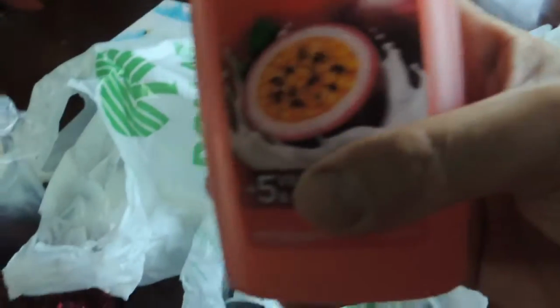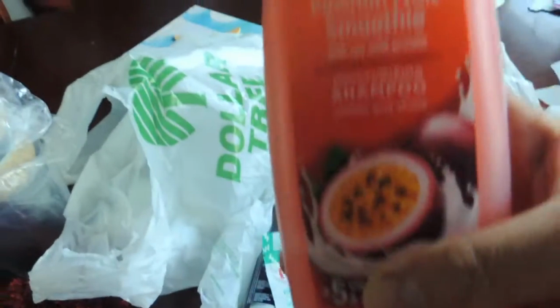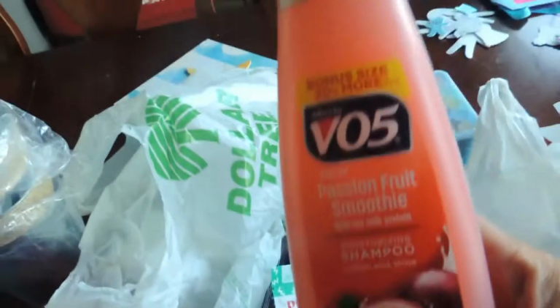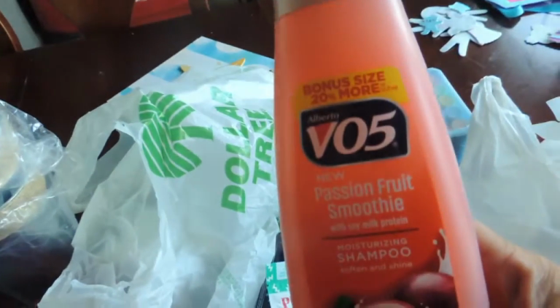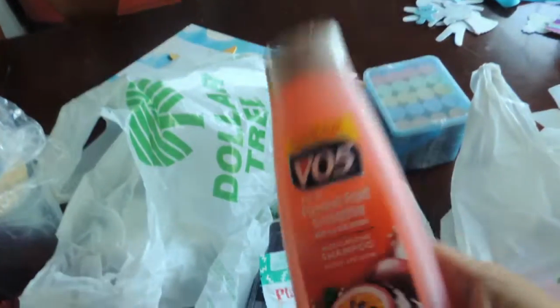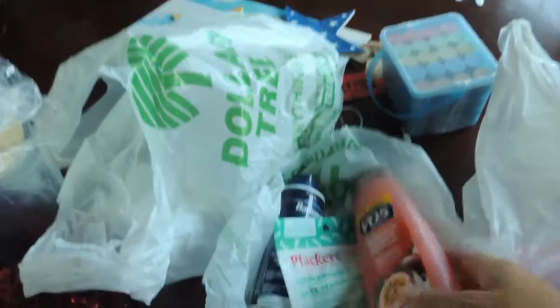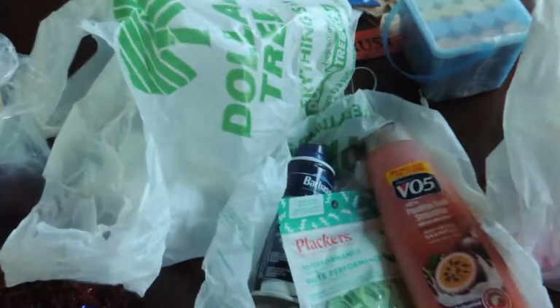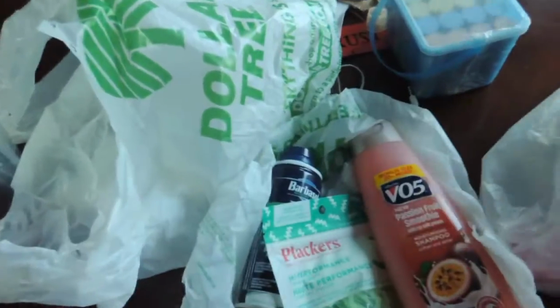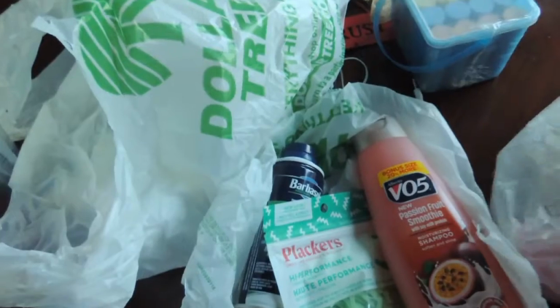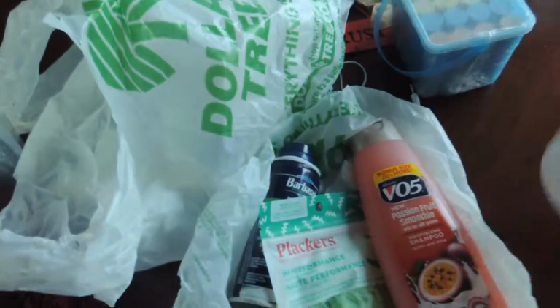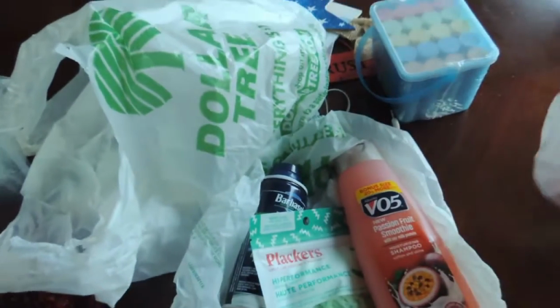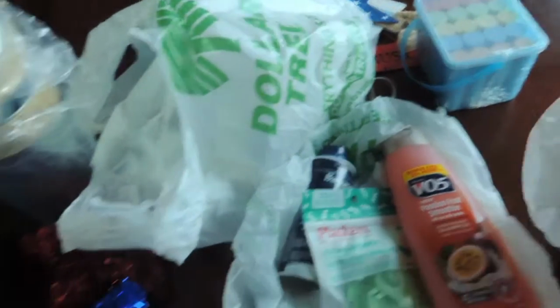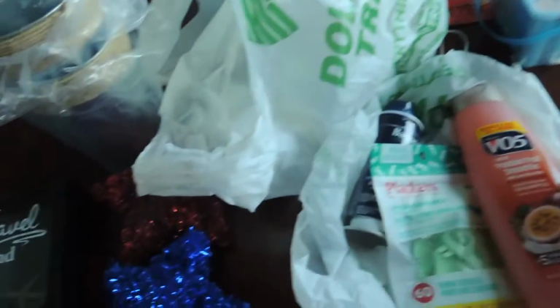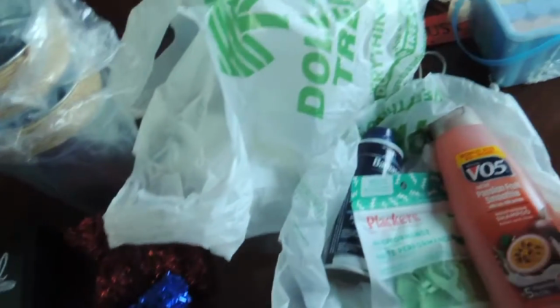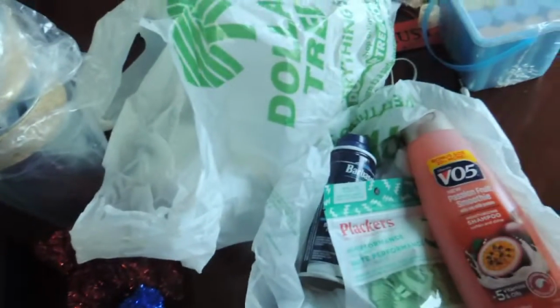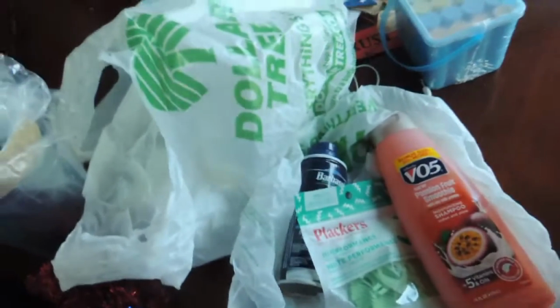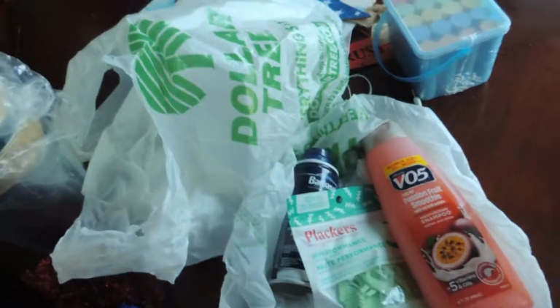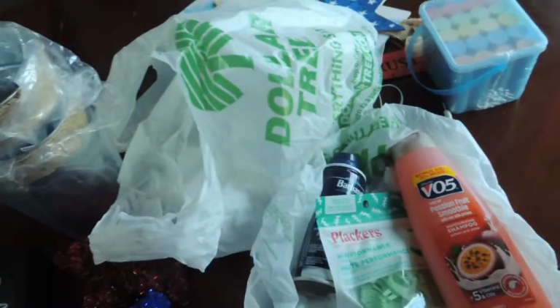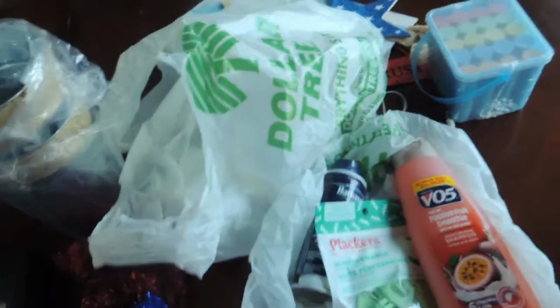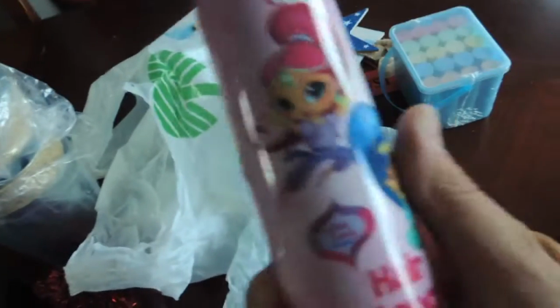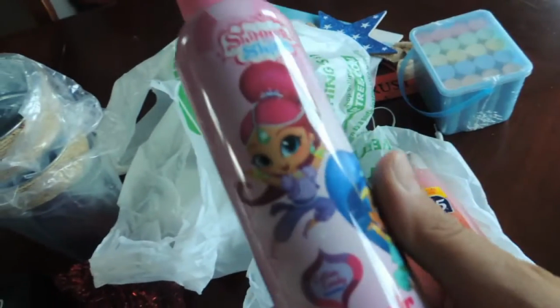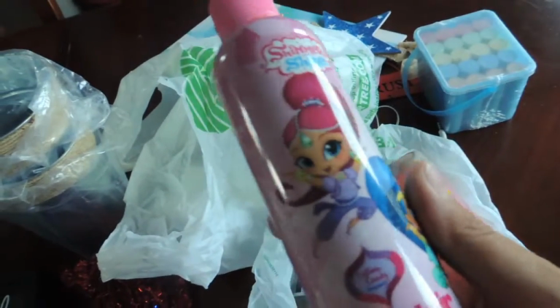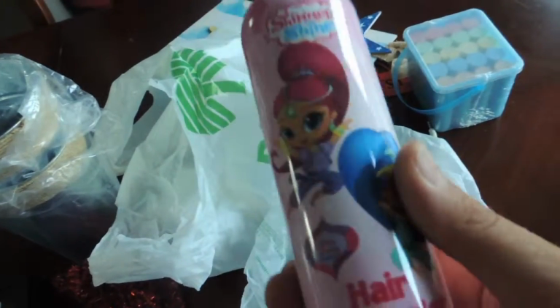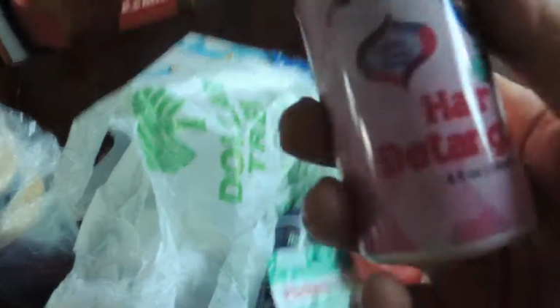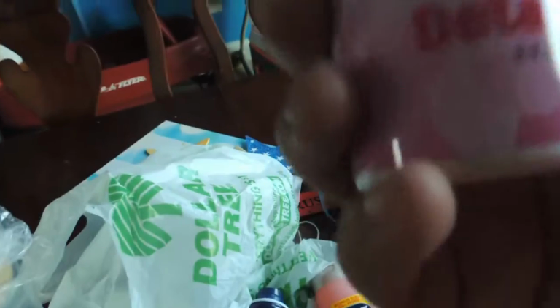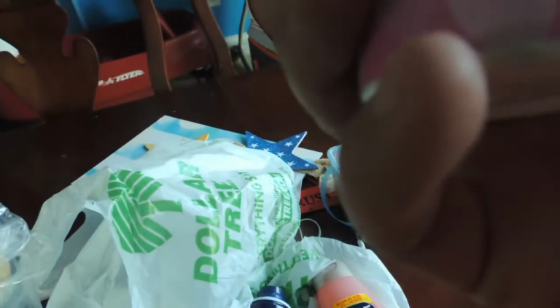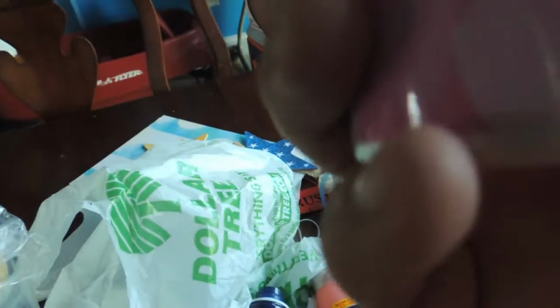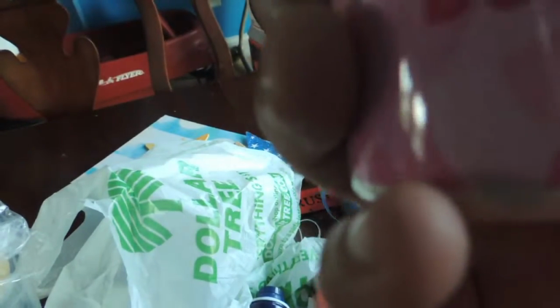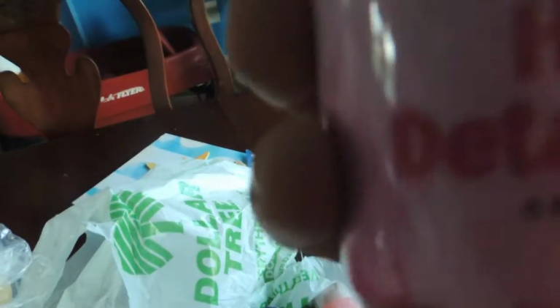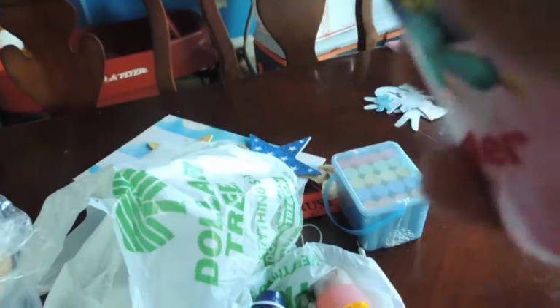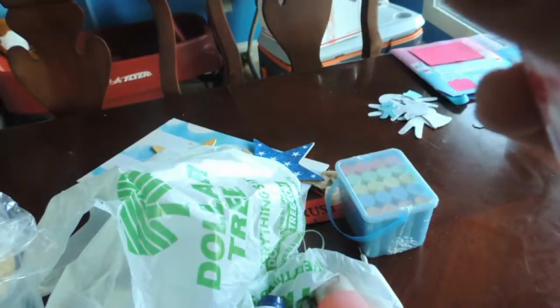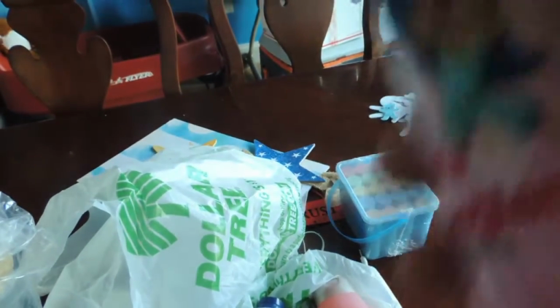I got some shampoo for myself — I was definitely in need of that. And some detangler that's Shimmer and Shine, which looks like it's going to smell really nice.